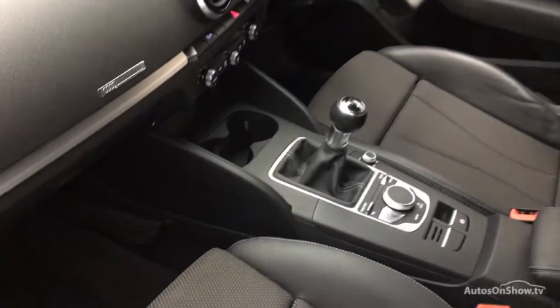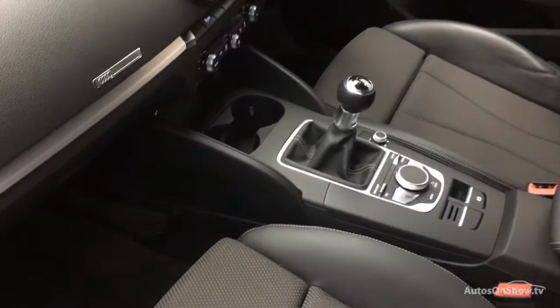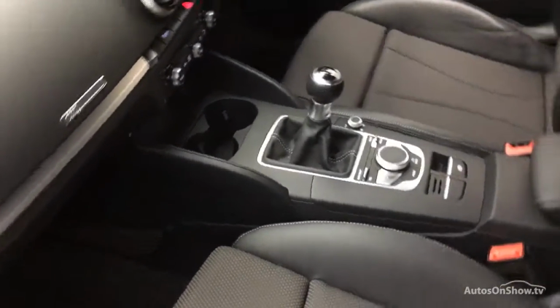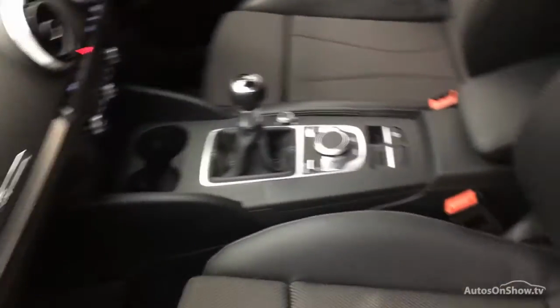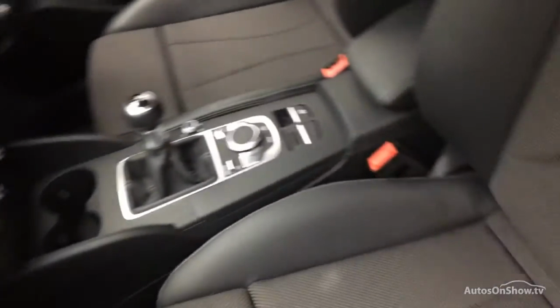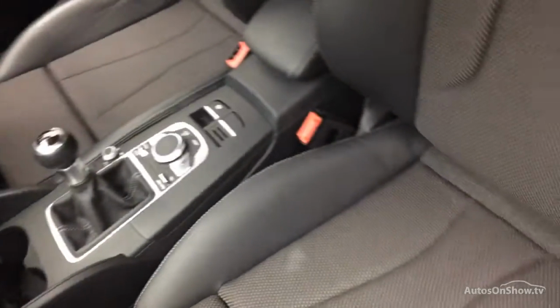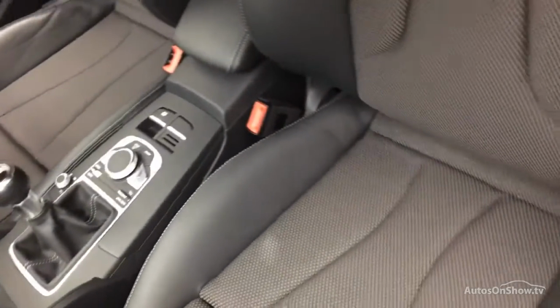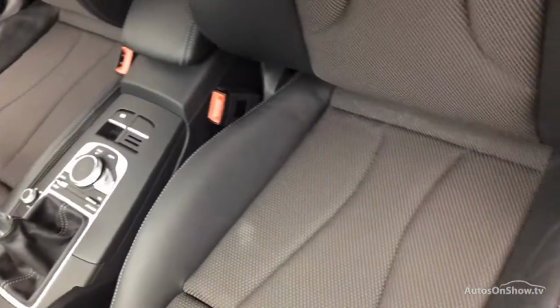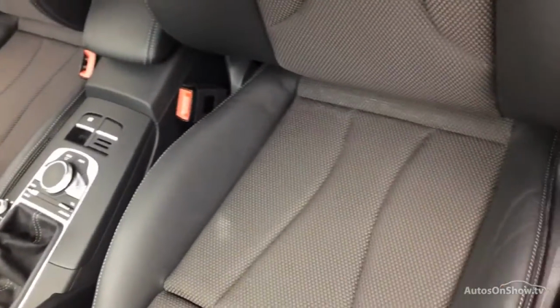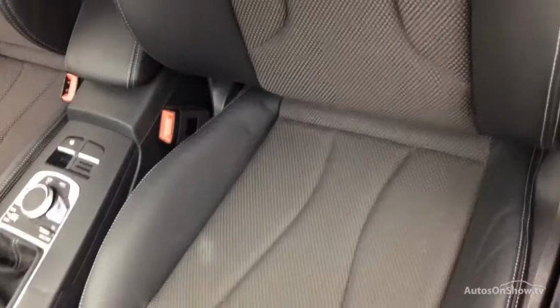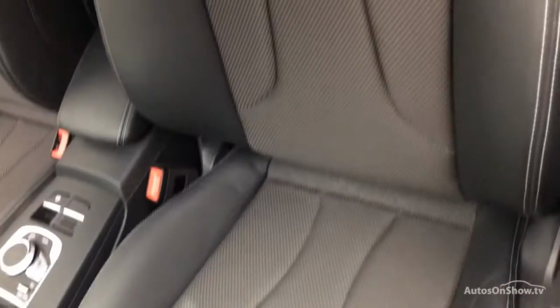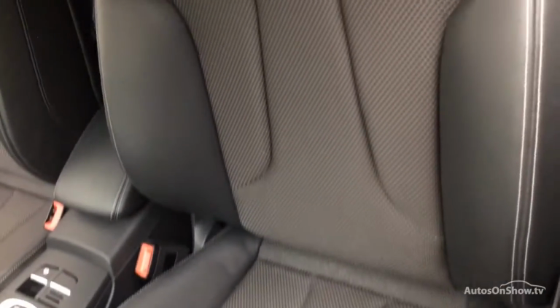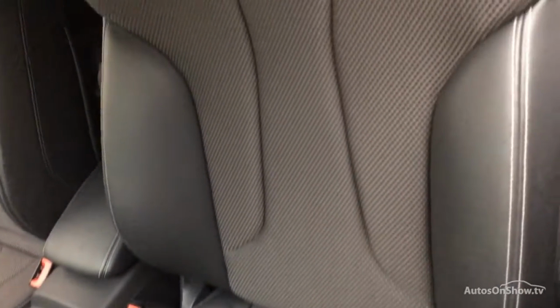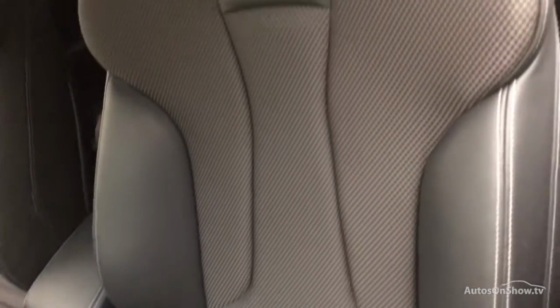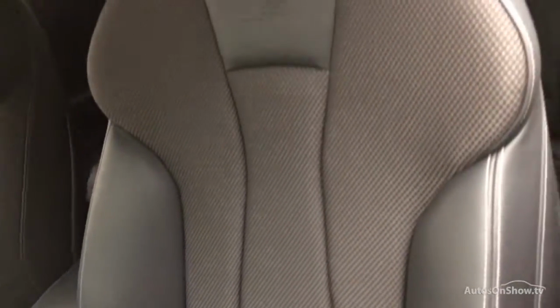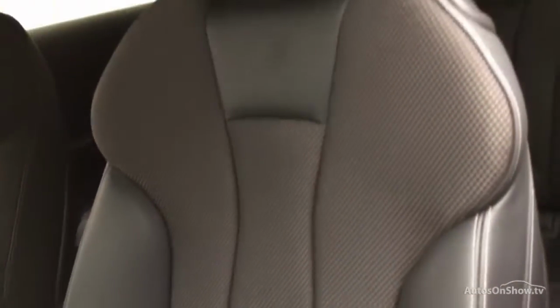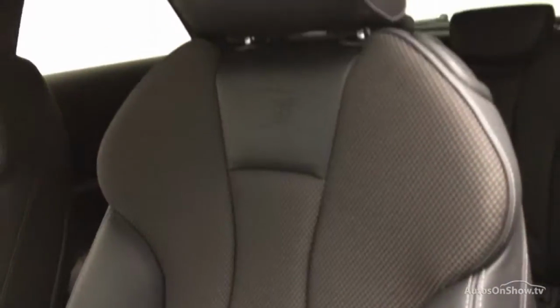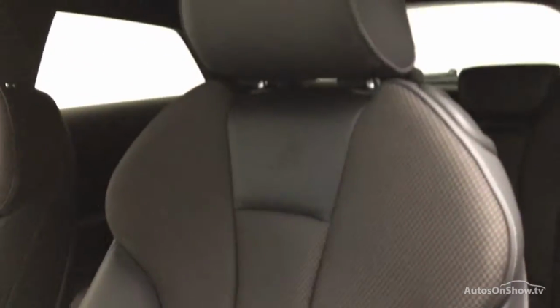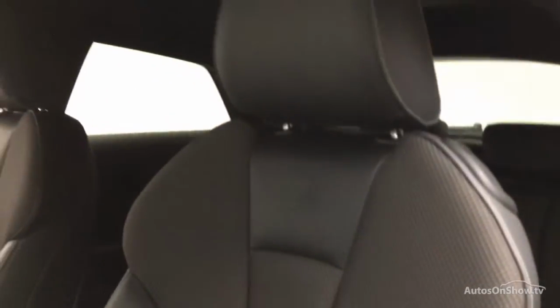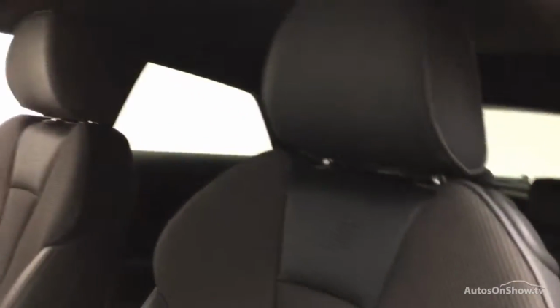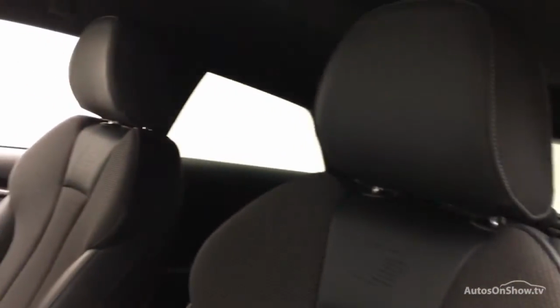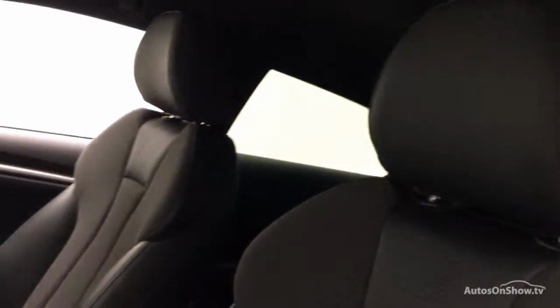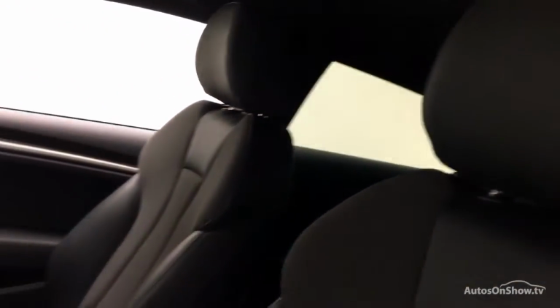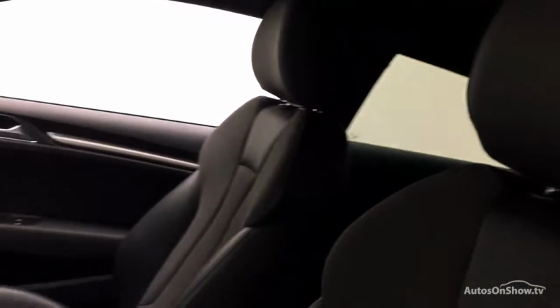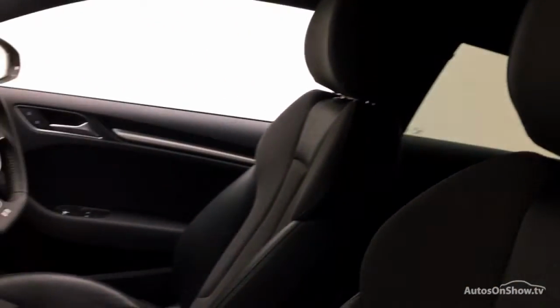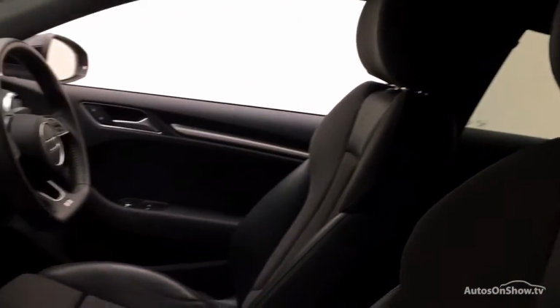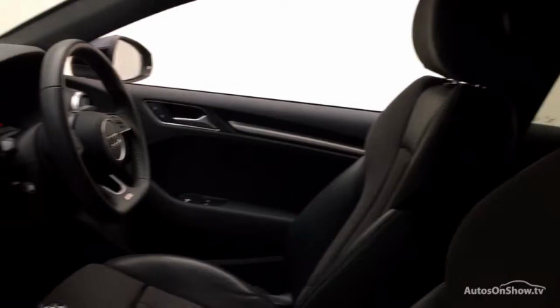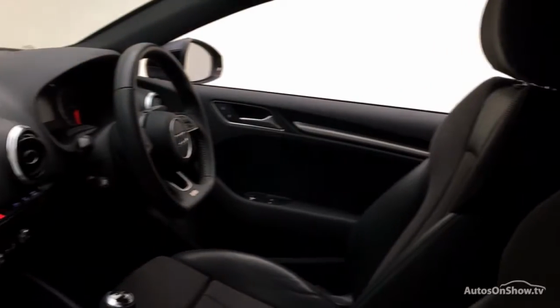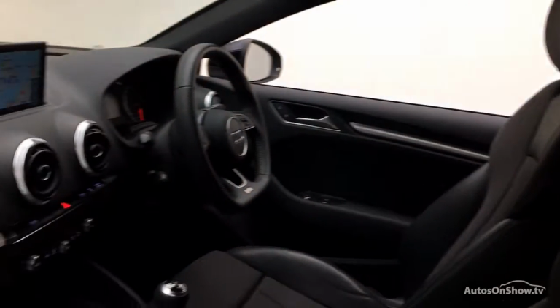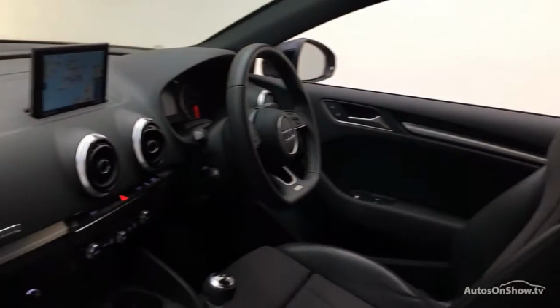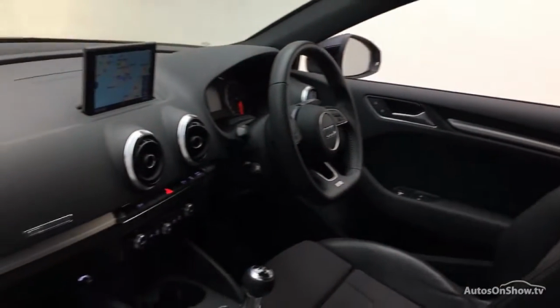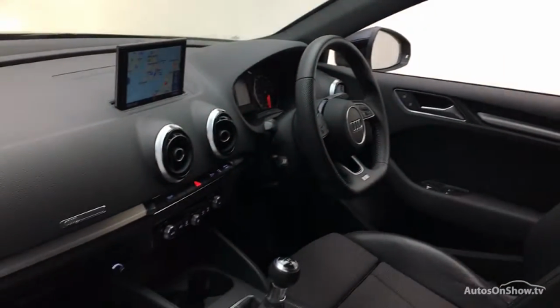A 12-month warranty including roadside assistance is provided. Our dedicated approved used specialist team are on hand seven days a week.